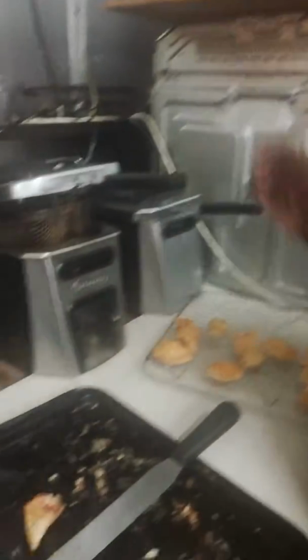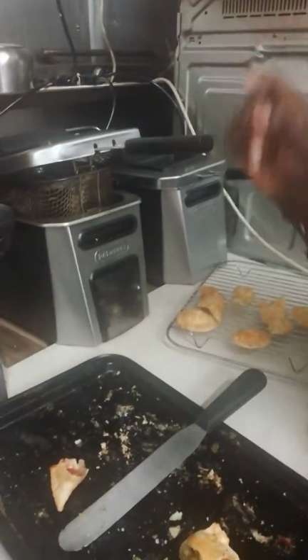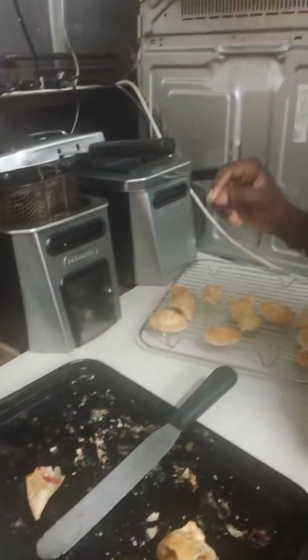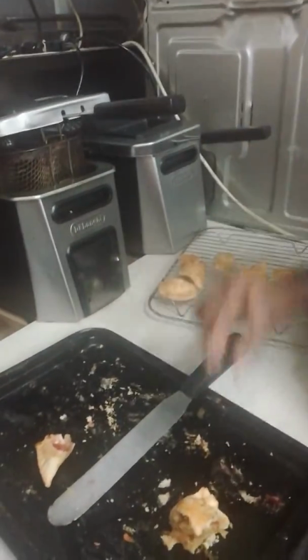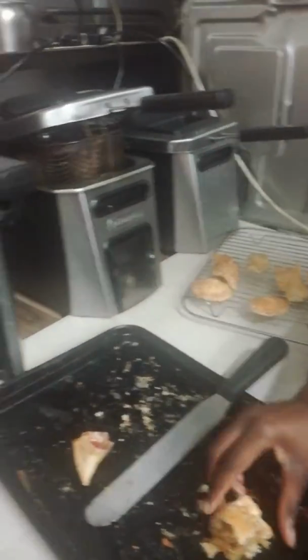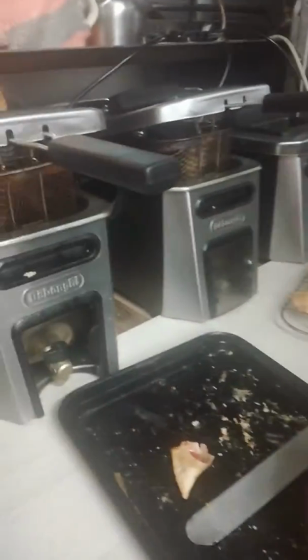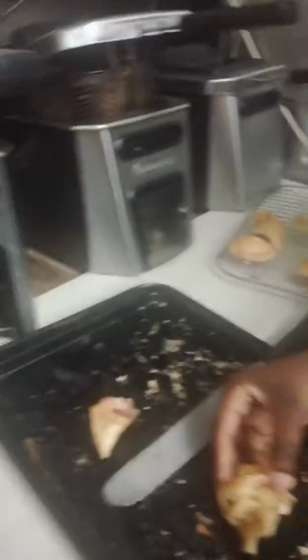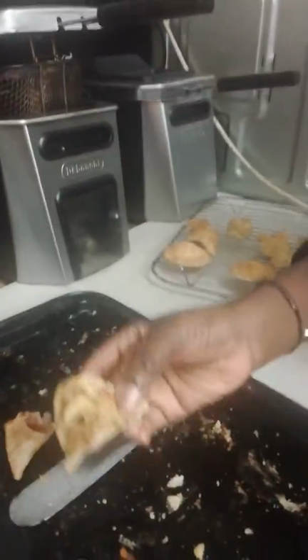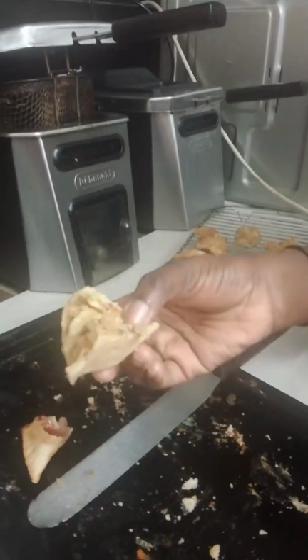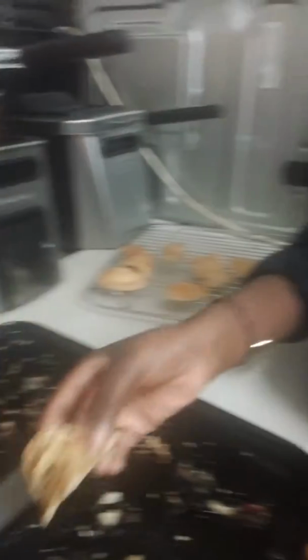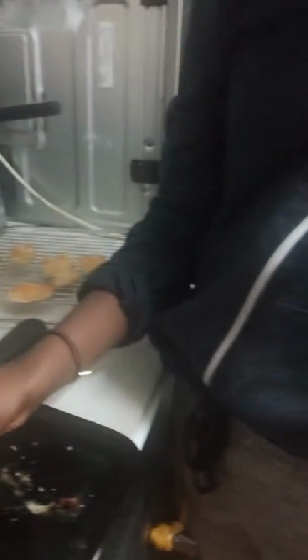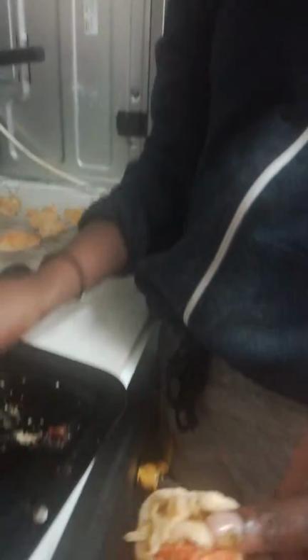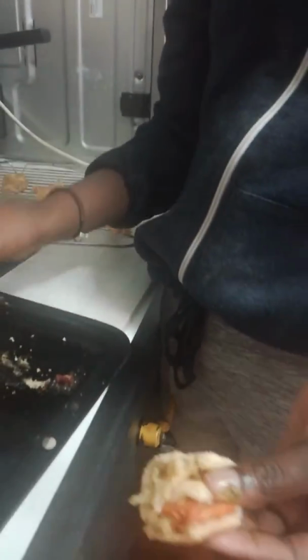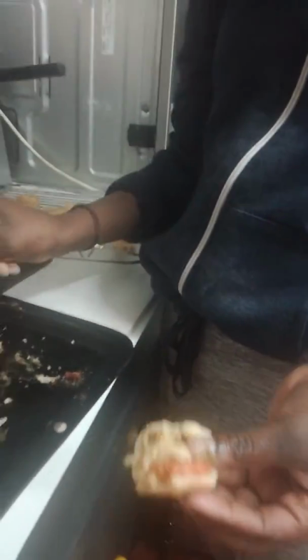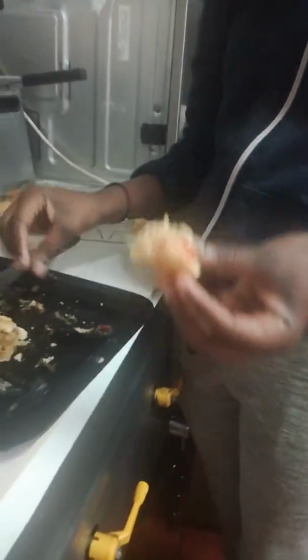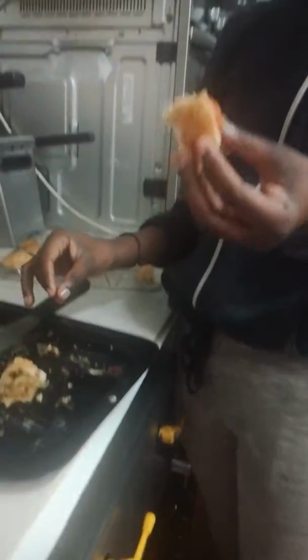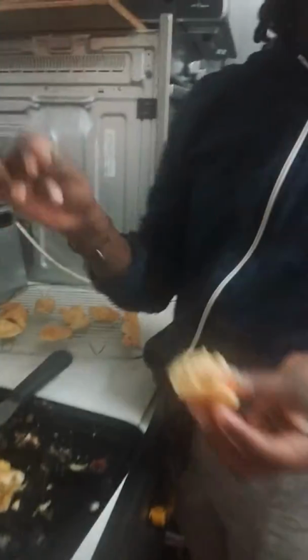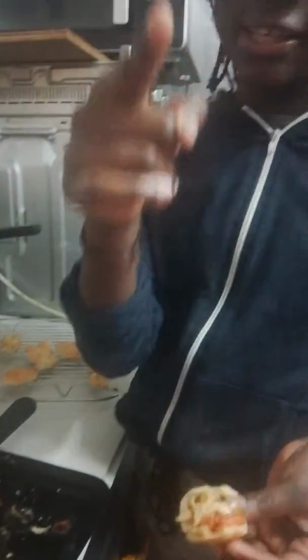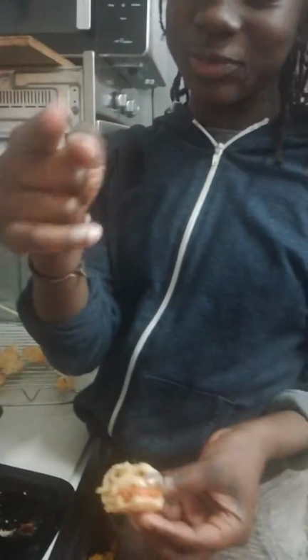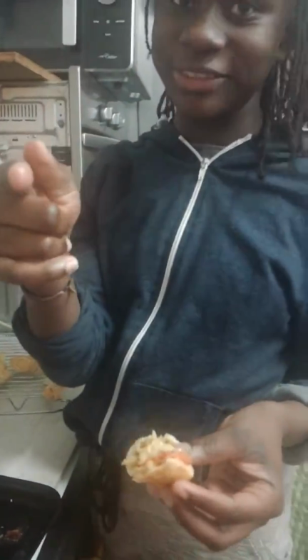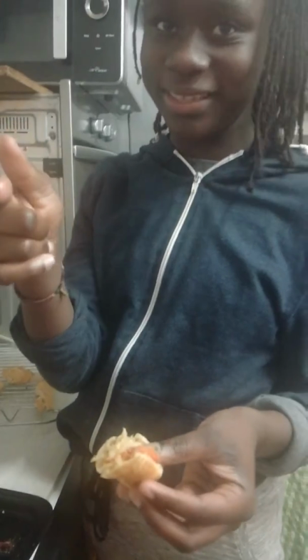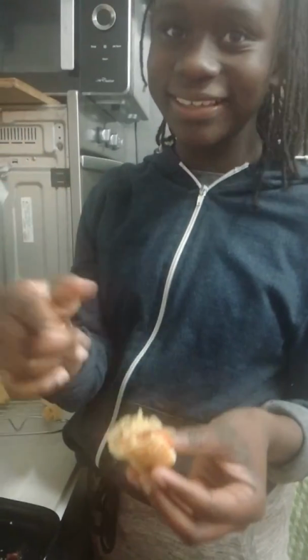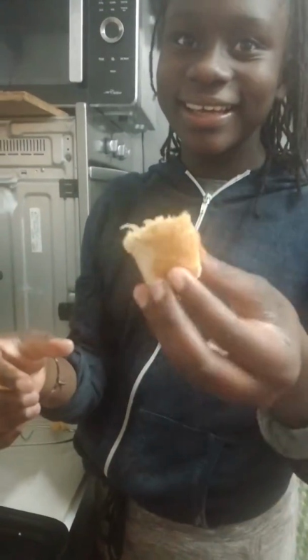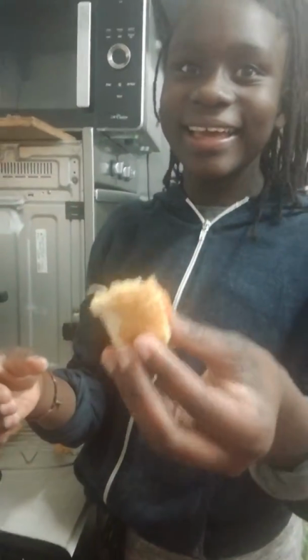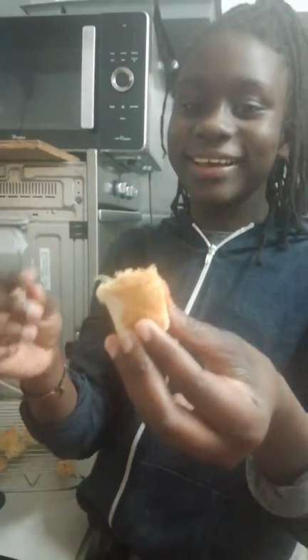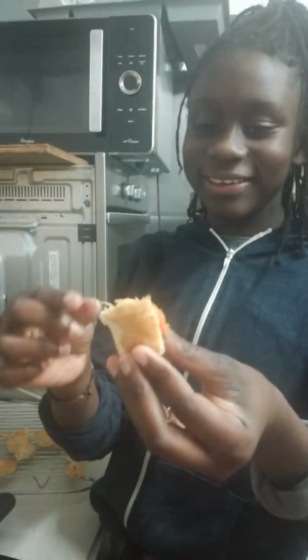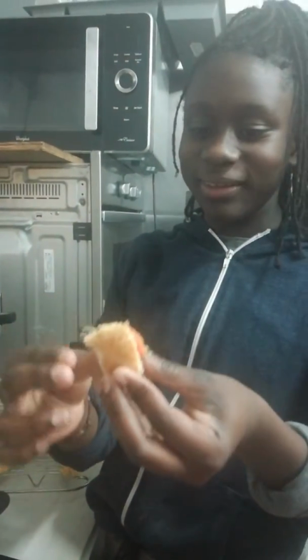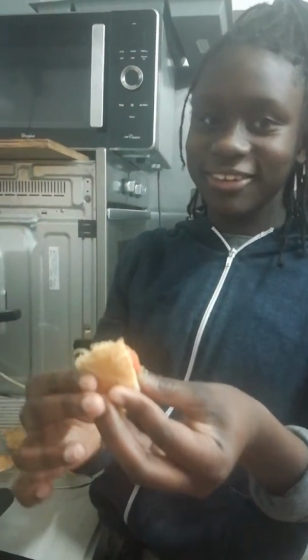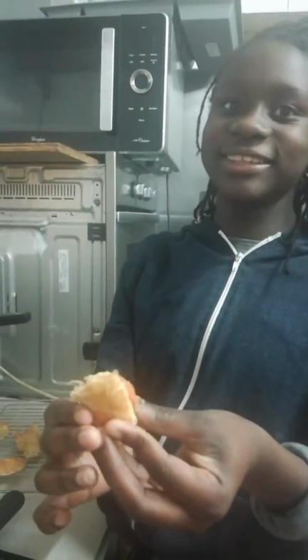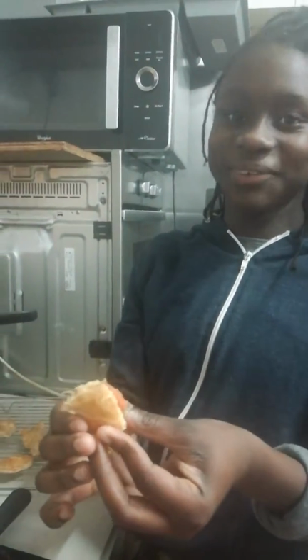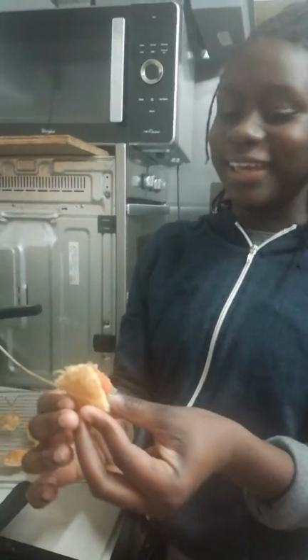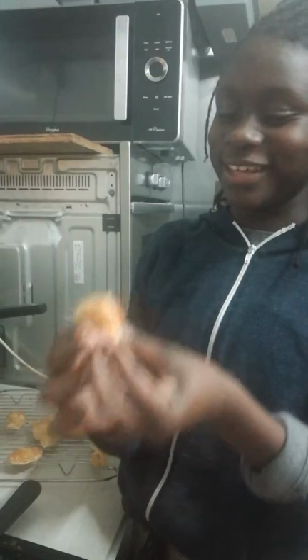So right now we've just cut open my mum's vegetable bake. I don't know how bad this is going to taste, but I did ask mum for permission to spit it out. Okay, so I'm going to have a bite. Three, two, one — here goes nothing.